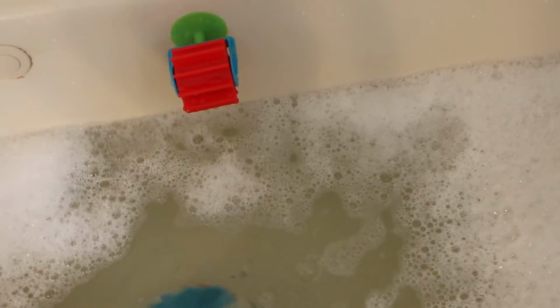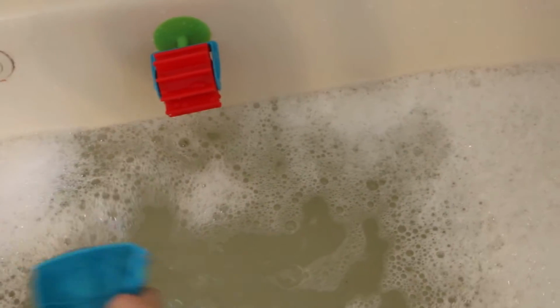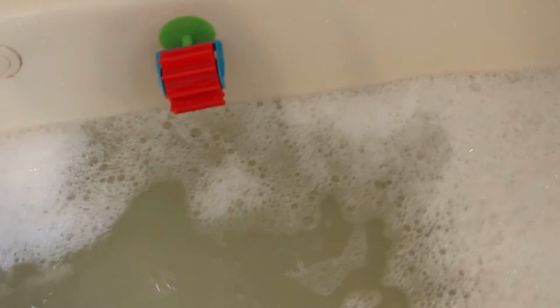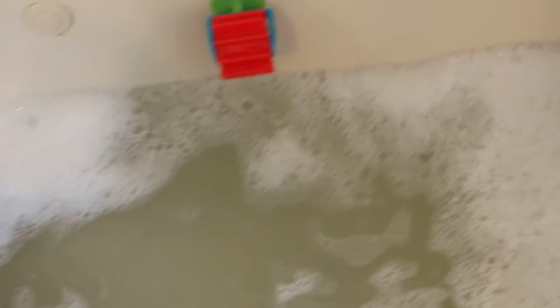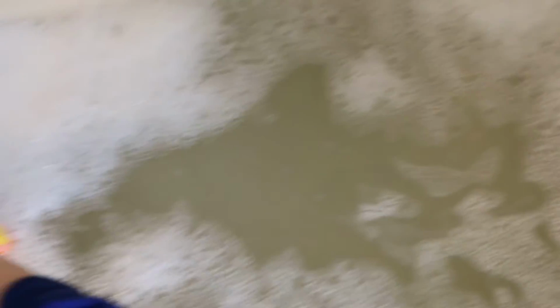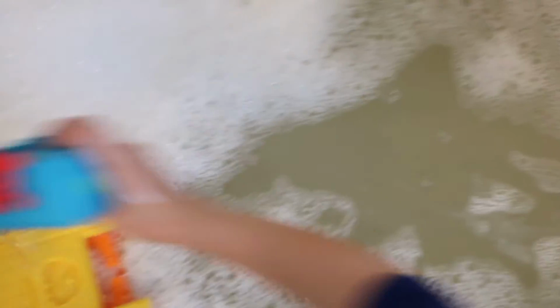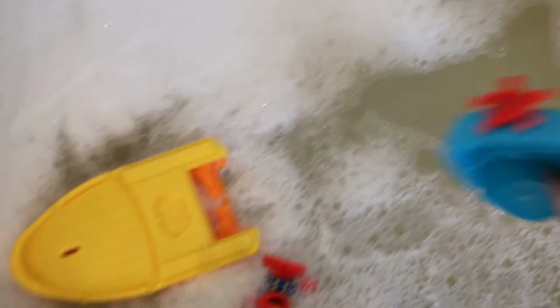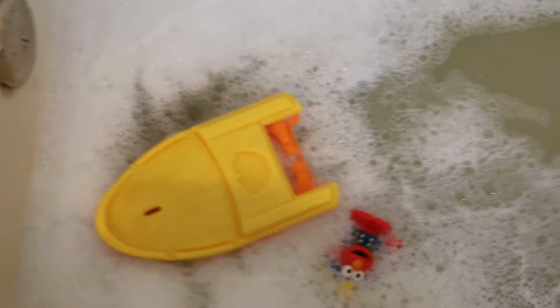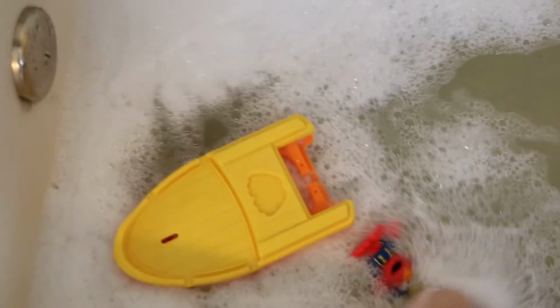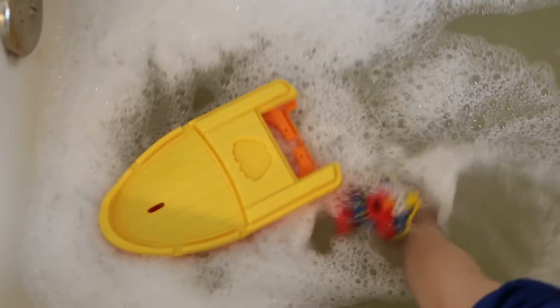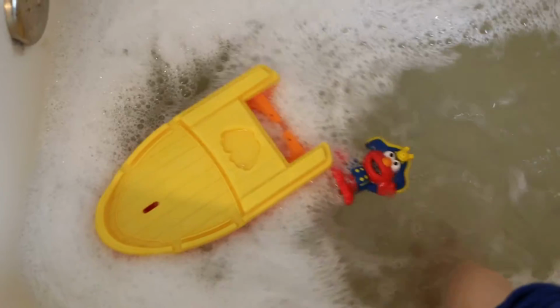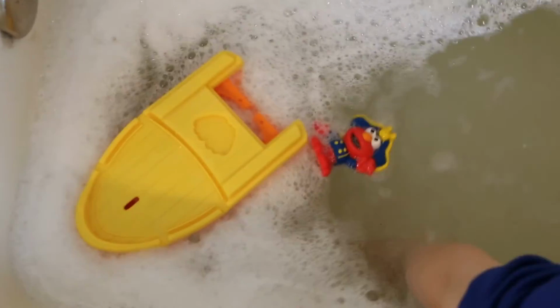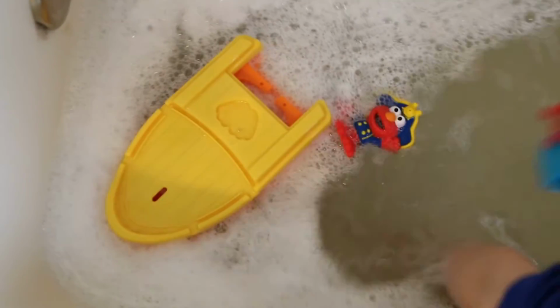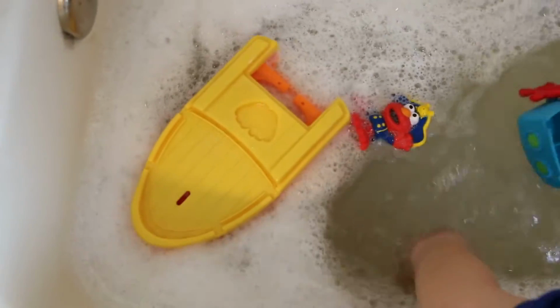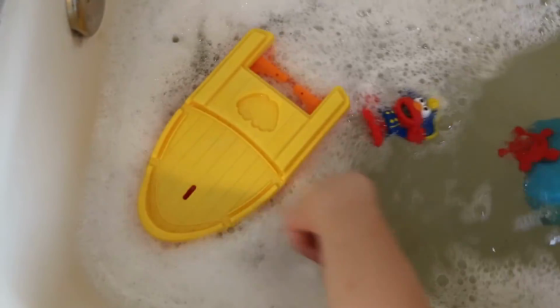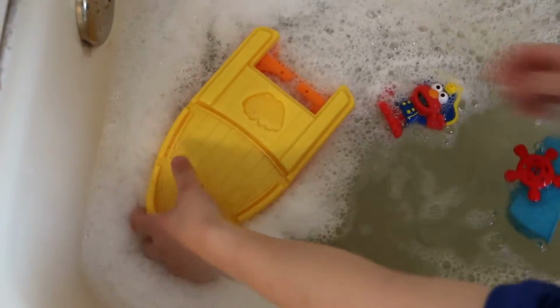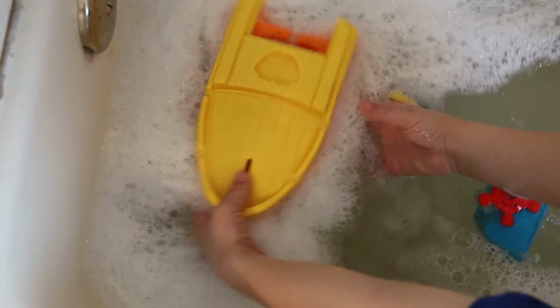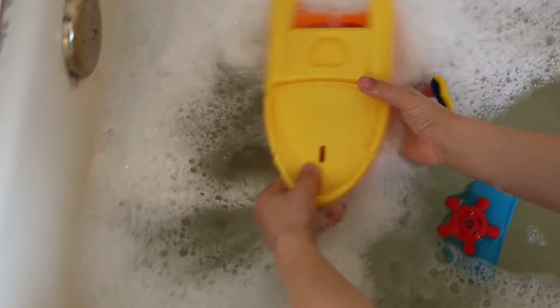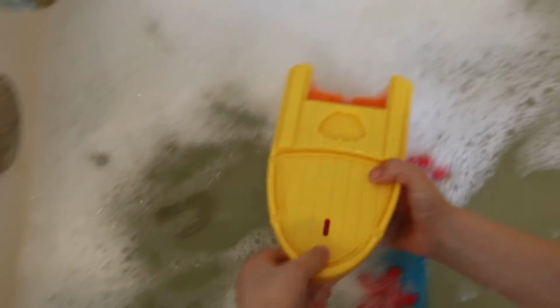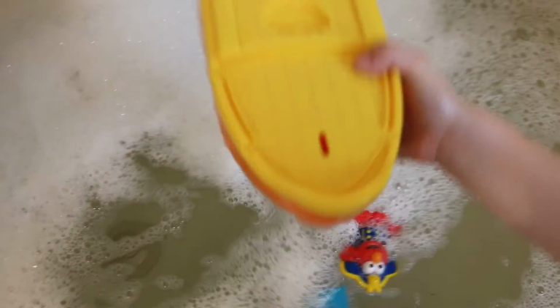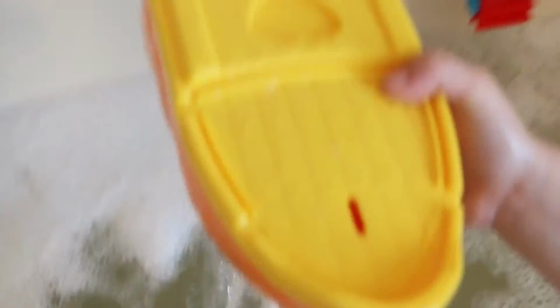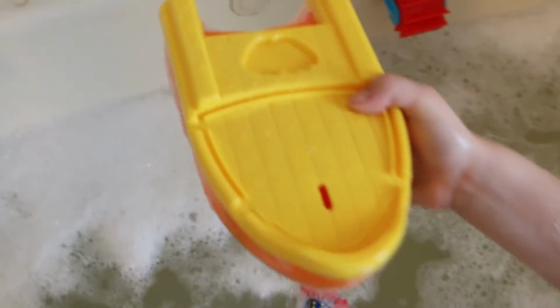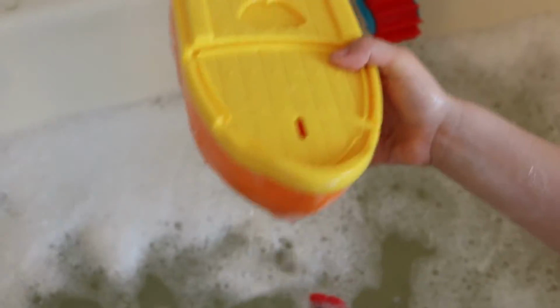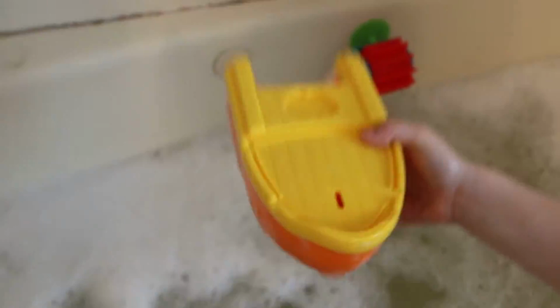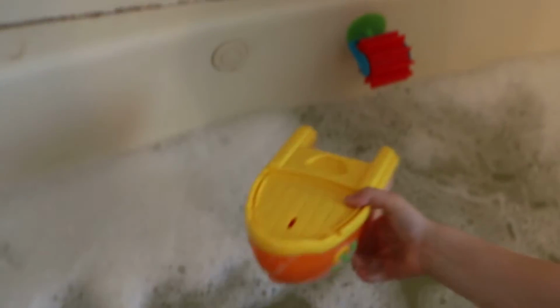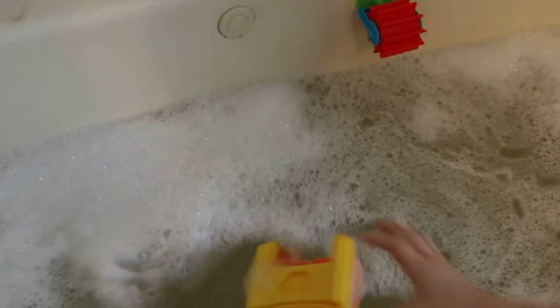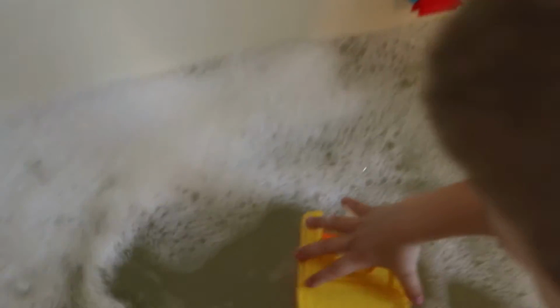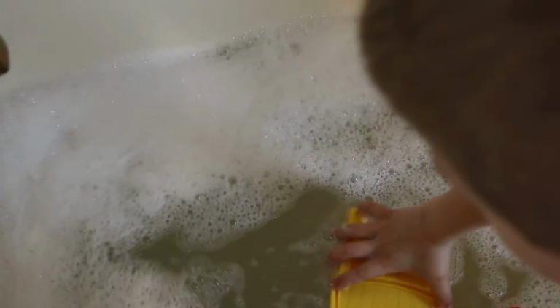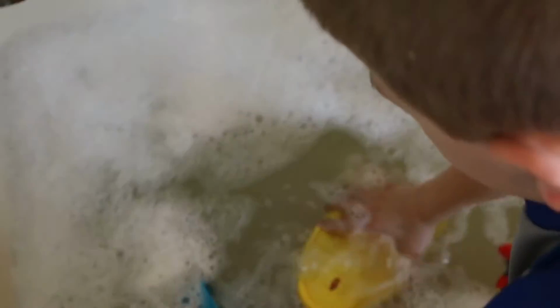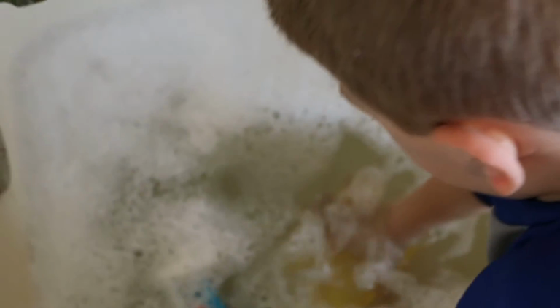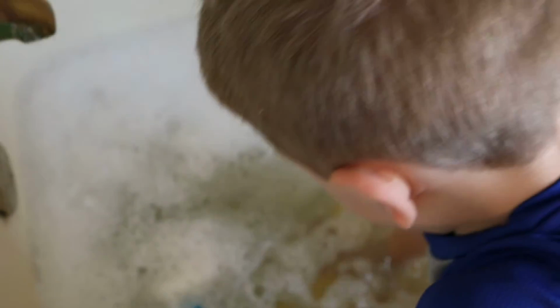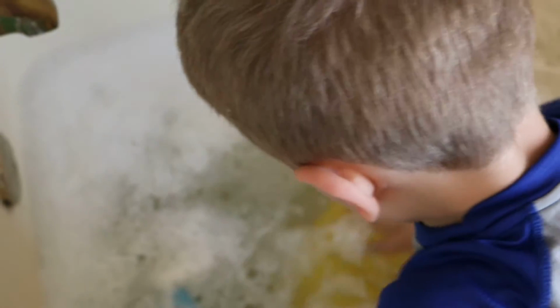I hear Victoria — I think she wants to take a tubby. So if you push, Elmo floats, and then we have the hull — look, you put it under water and it submerges right back up. Love it.